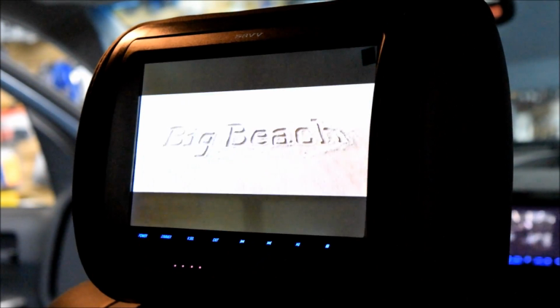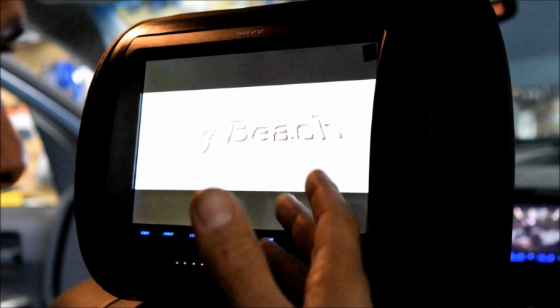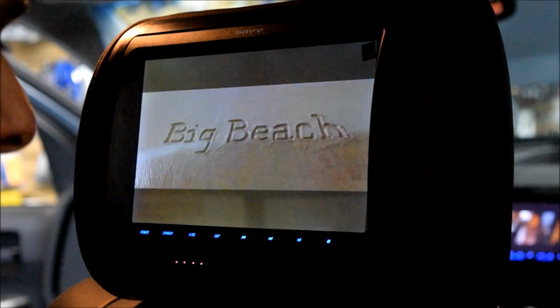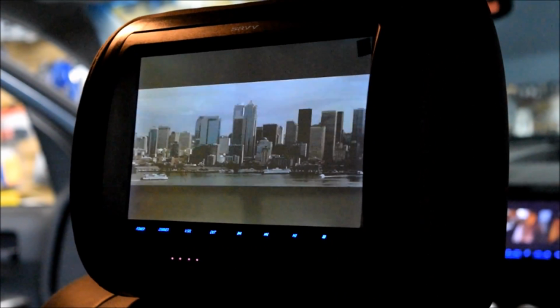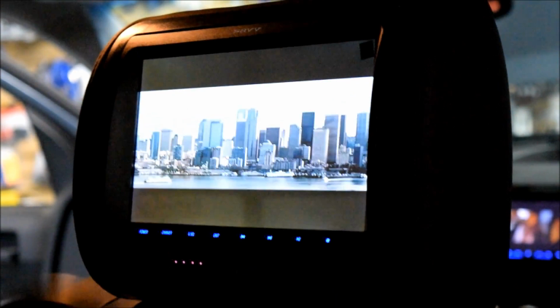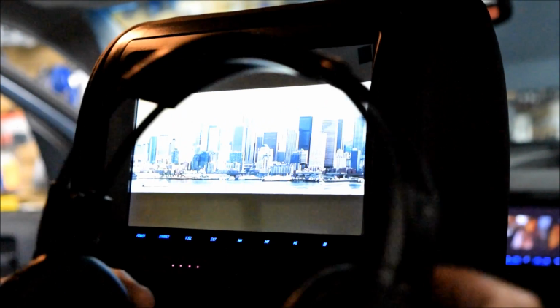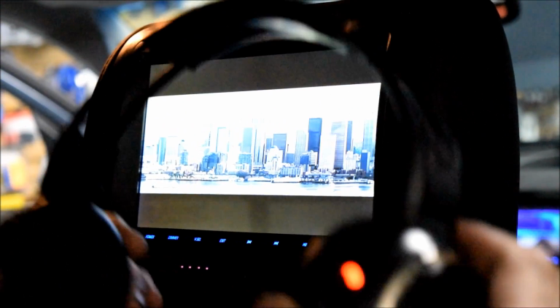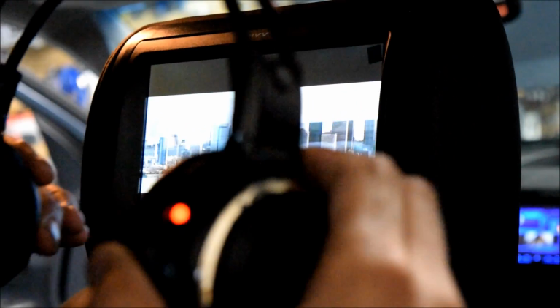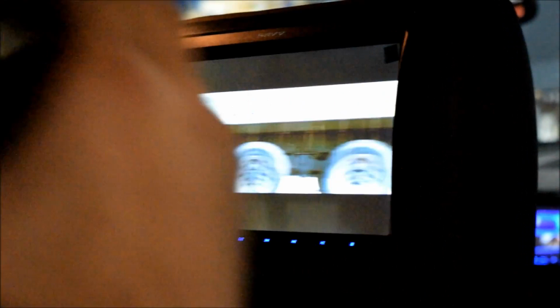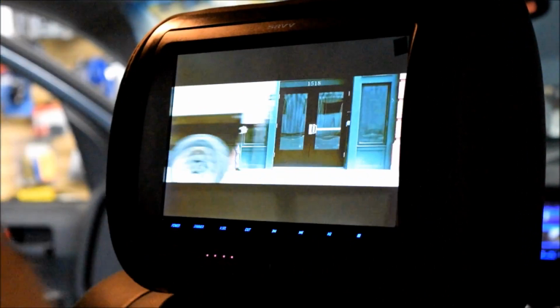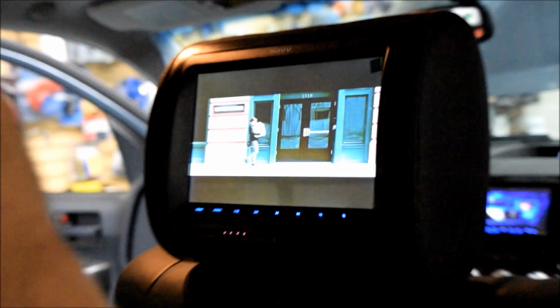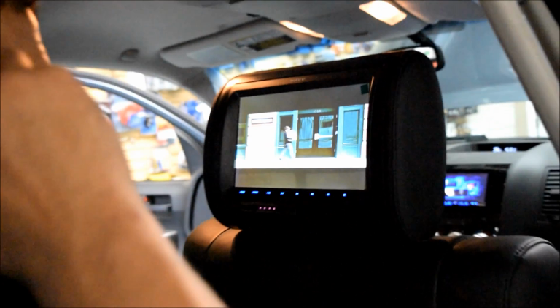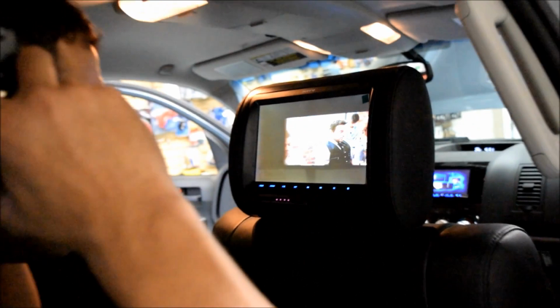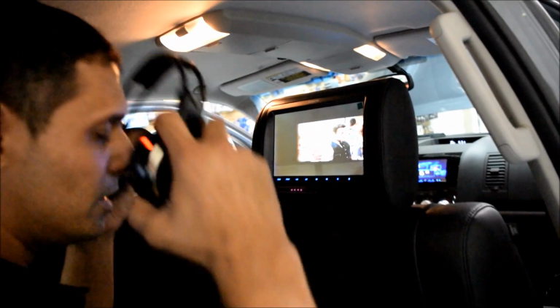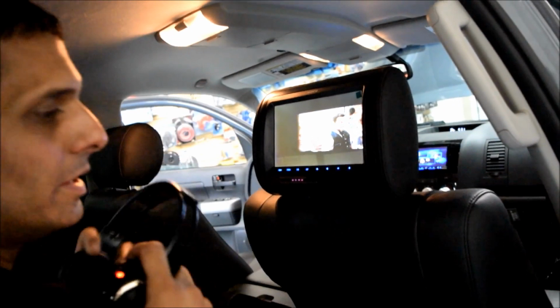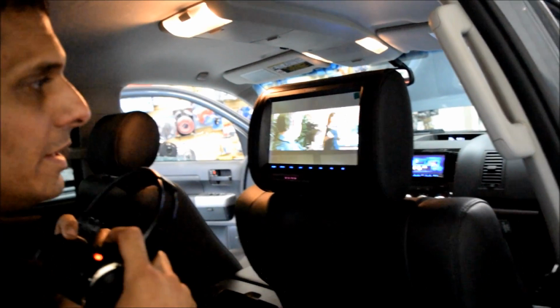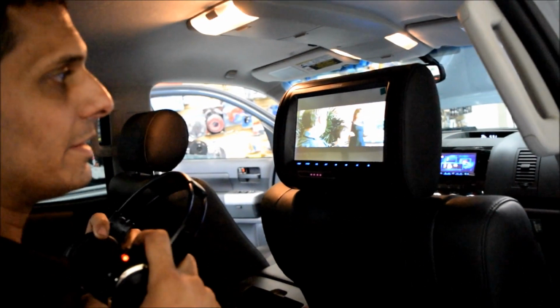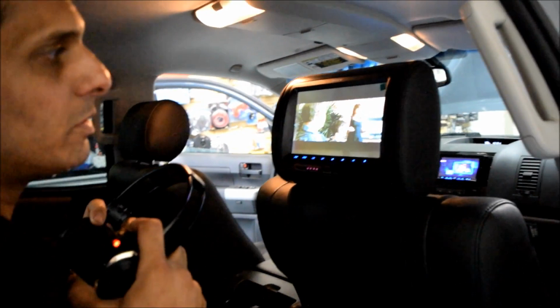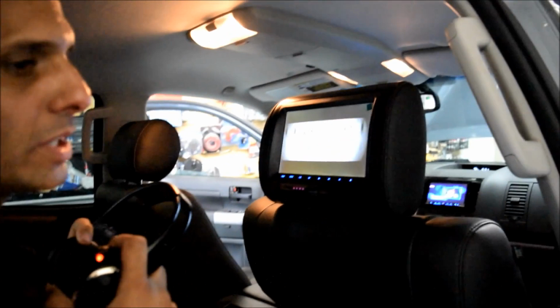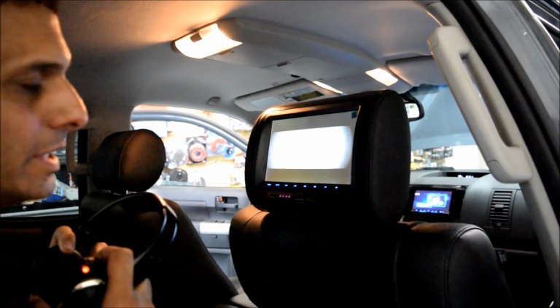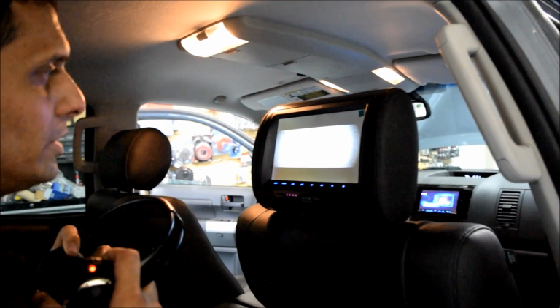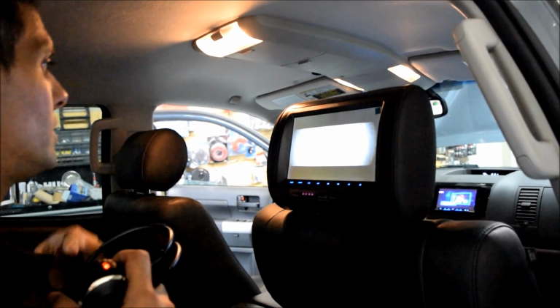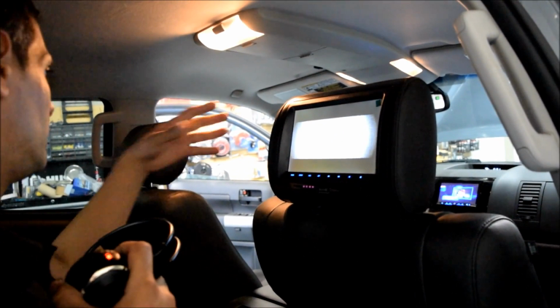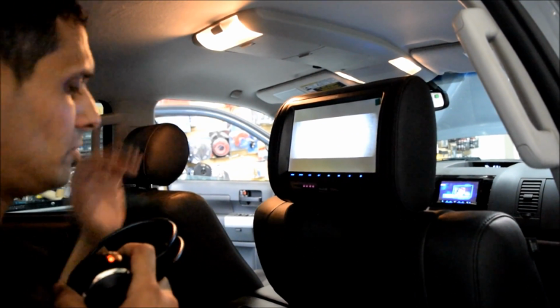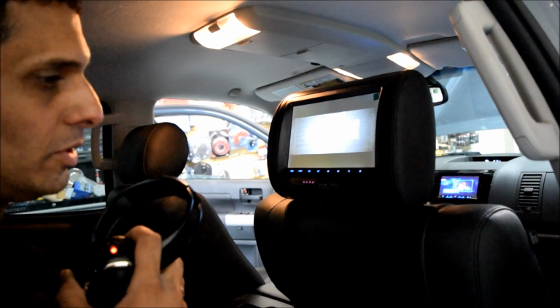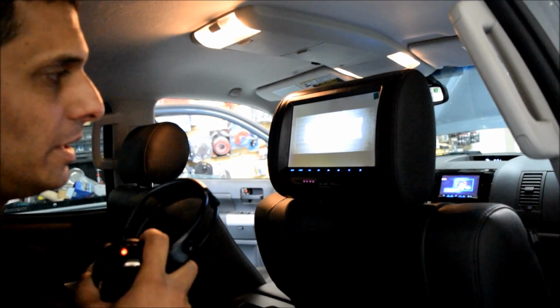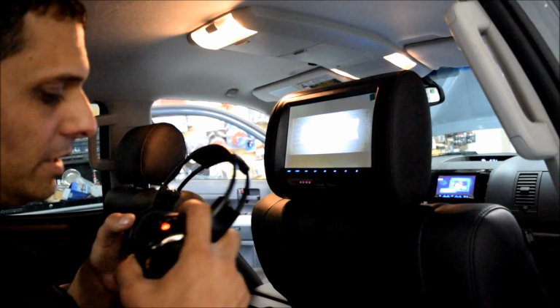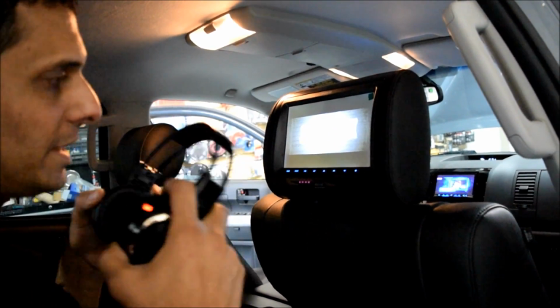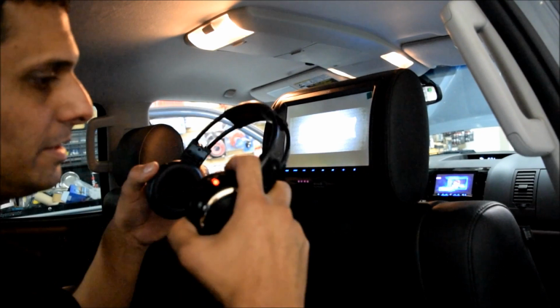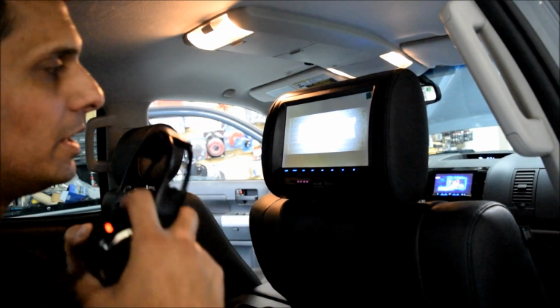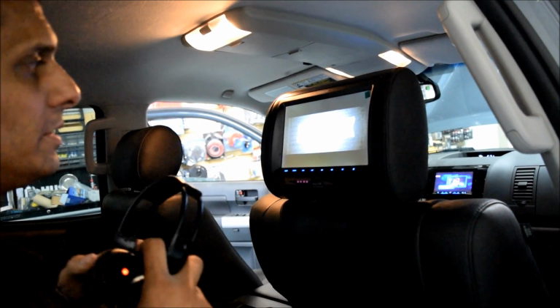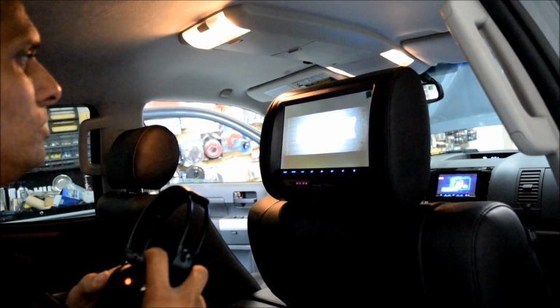They put the movie on and they can hear it through the headphones. That way there's no interference, so you can still do your own thing in the front while in the back they listen to the movie.